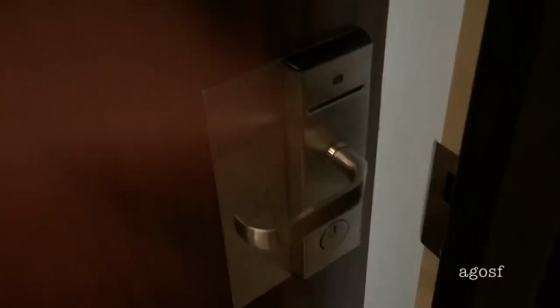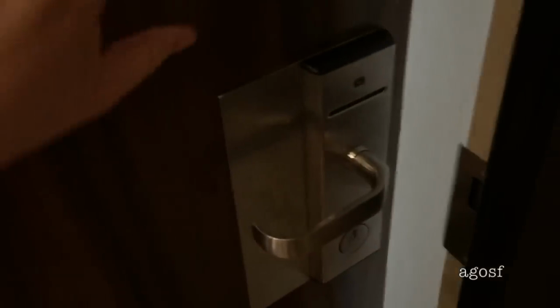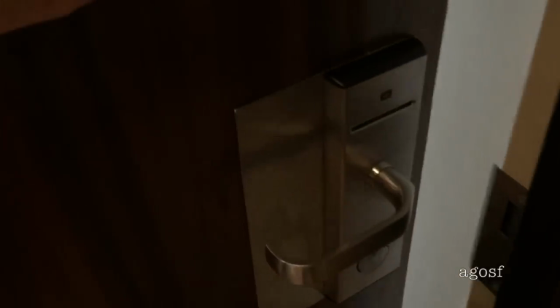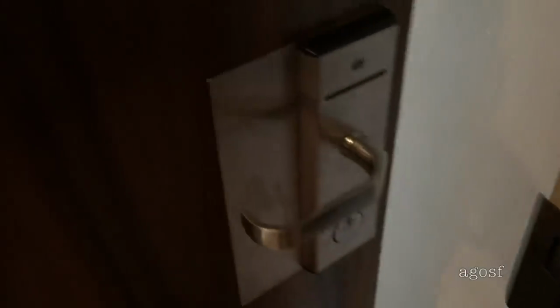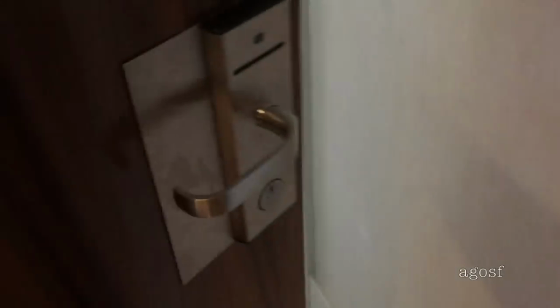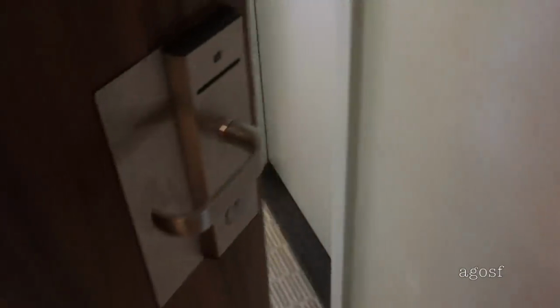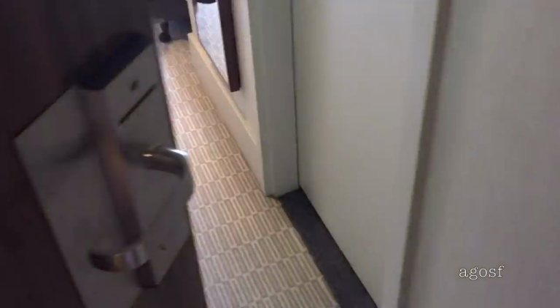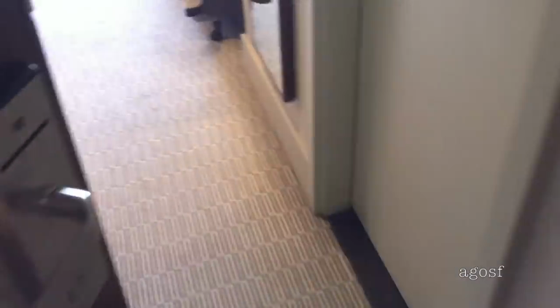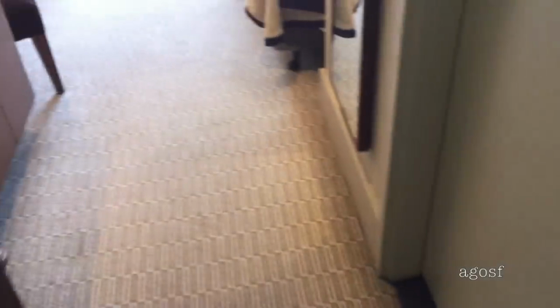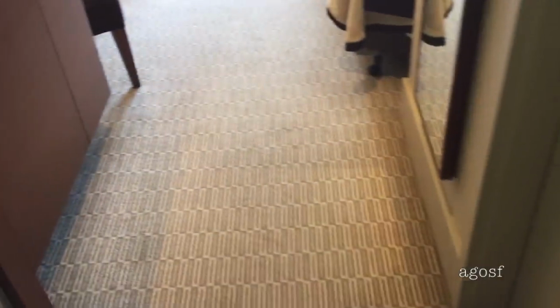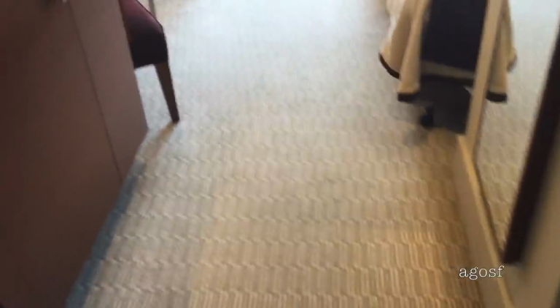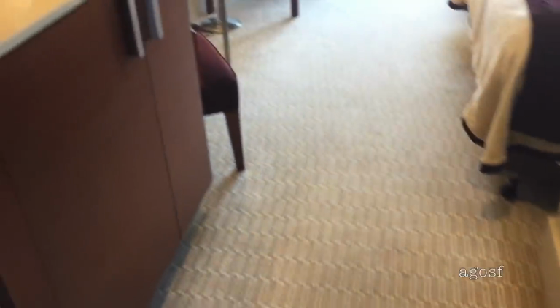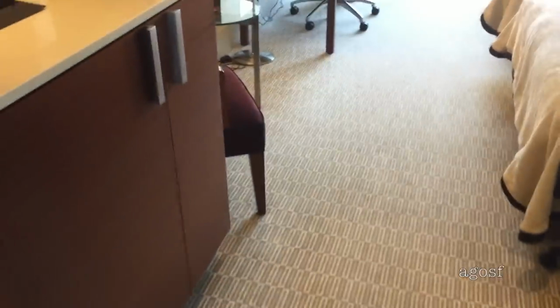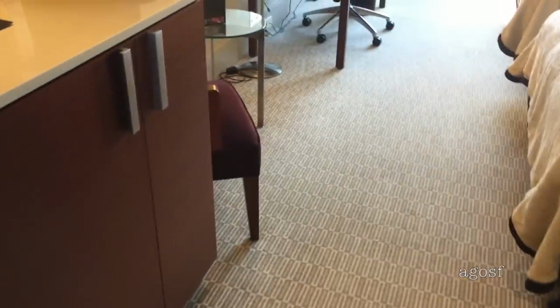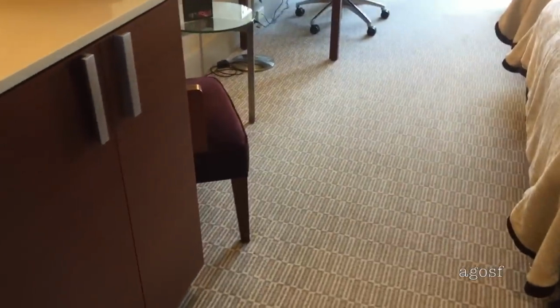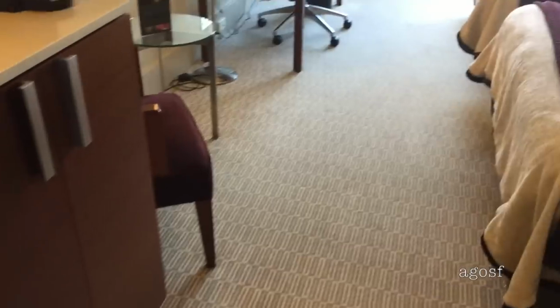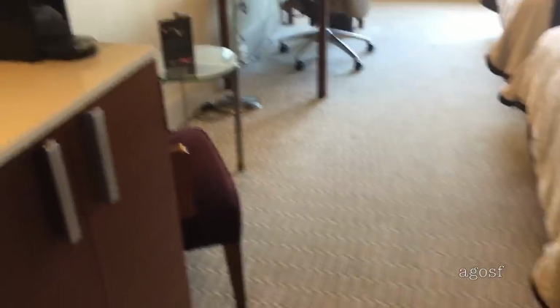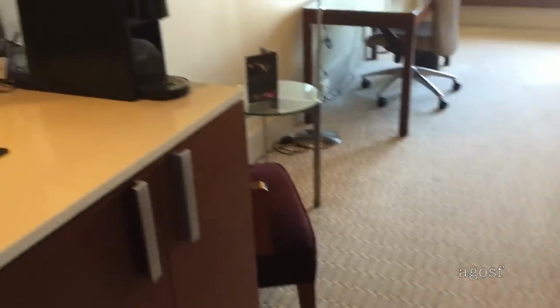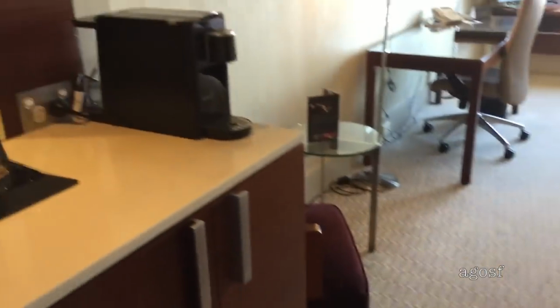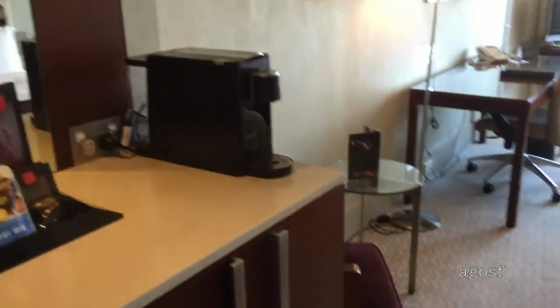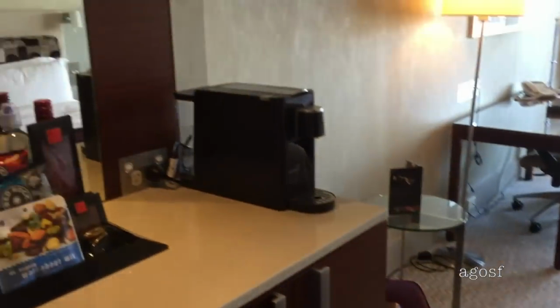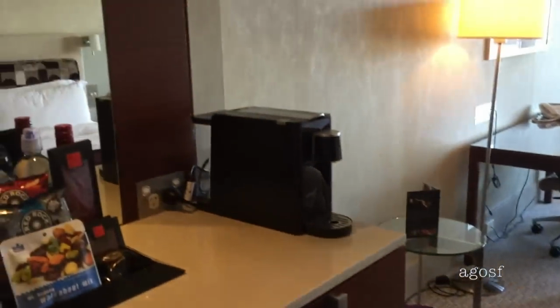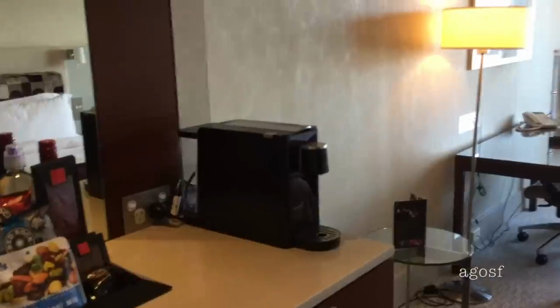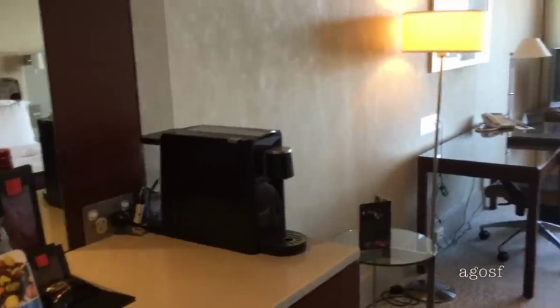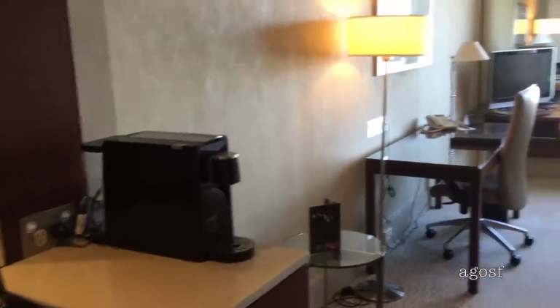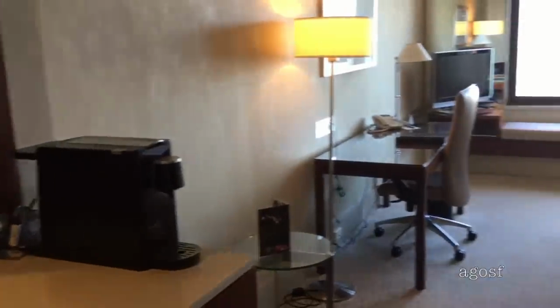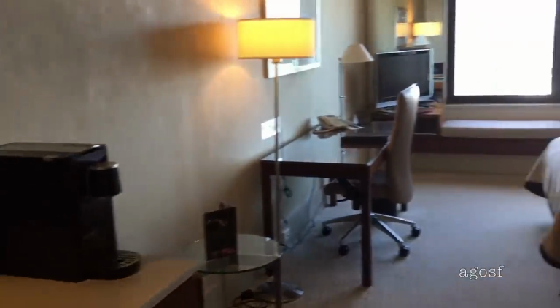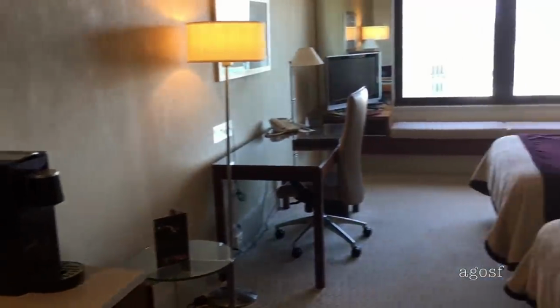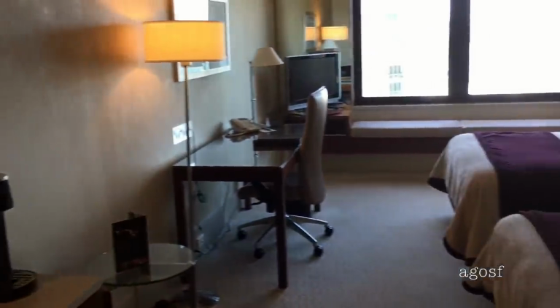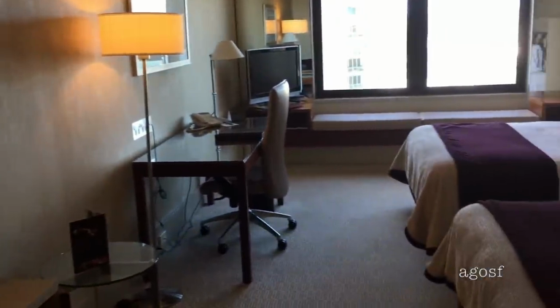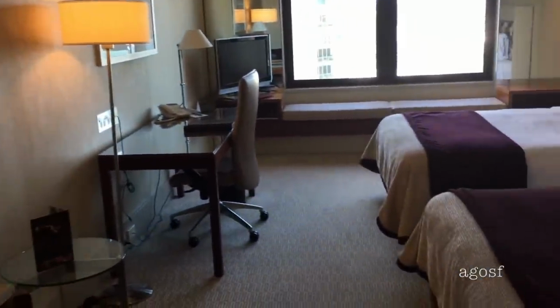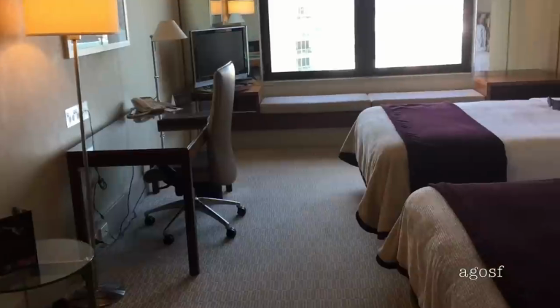I've arrived in the hotel room and as you can see, it is so gorgeous. It's really large and spacious, but I'm only staying here one night because my plane leaves really early tomorrow morning.